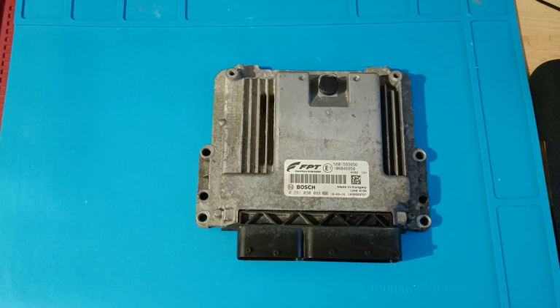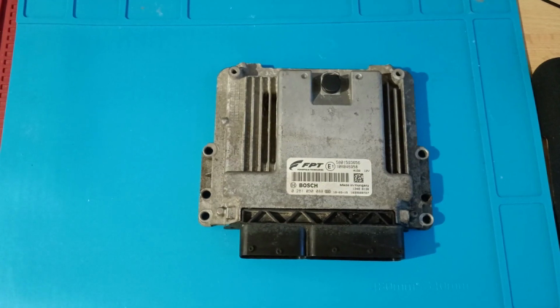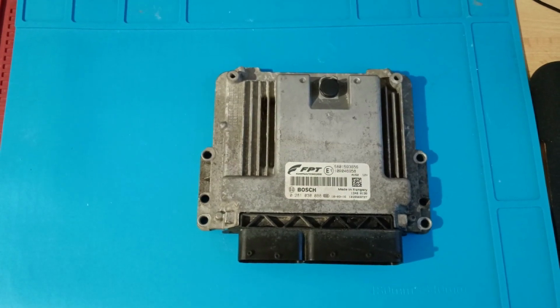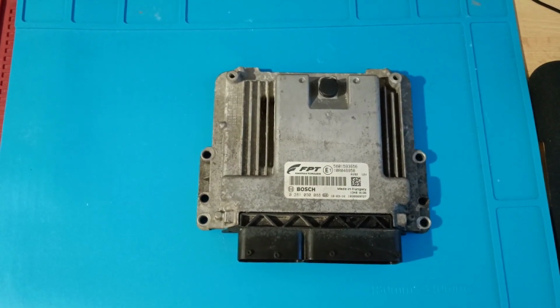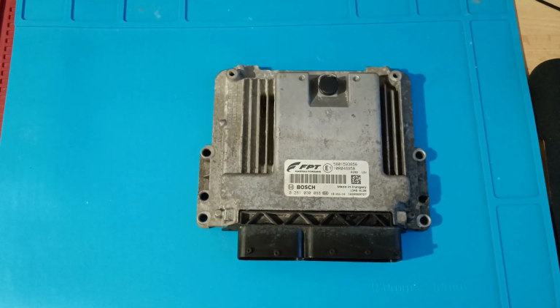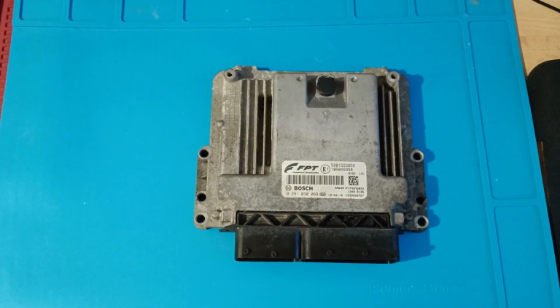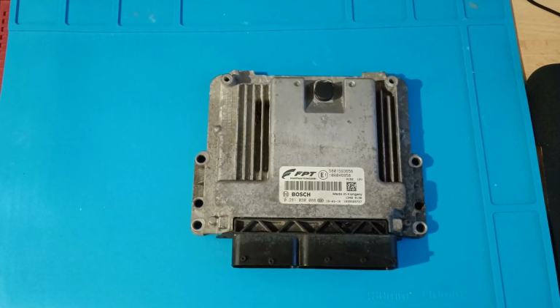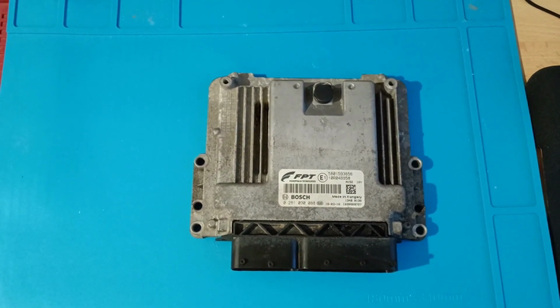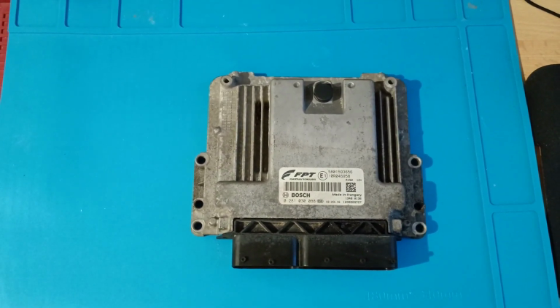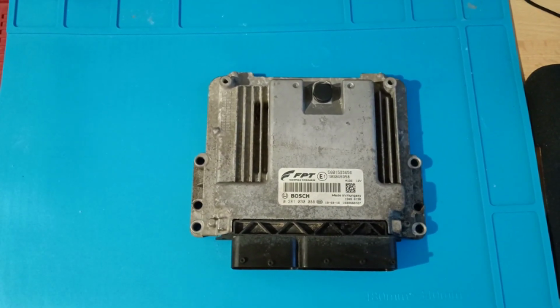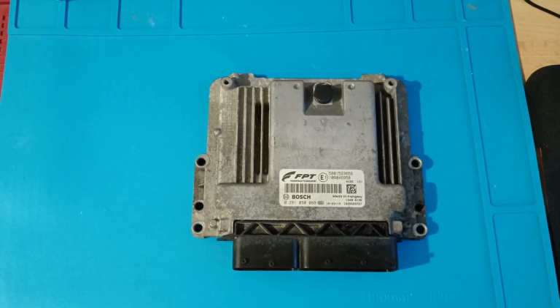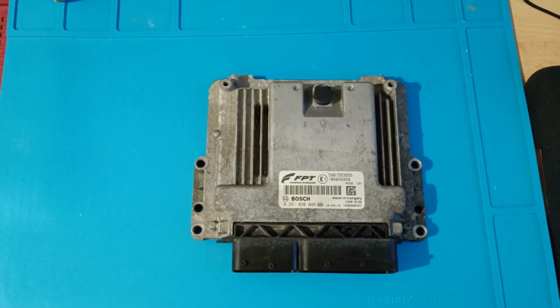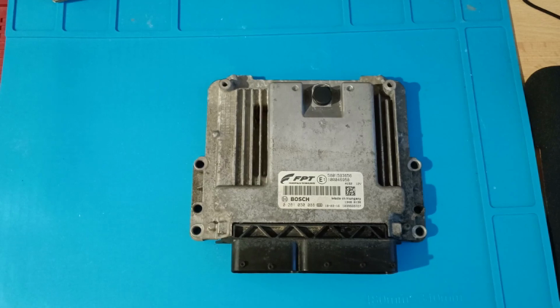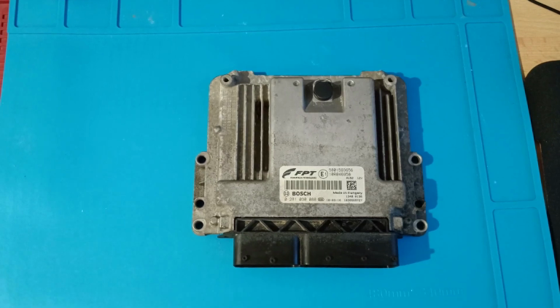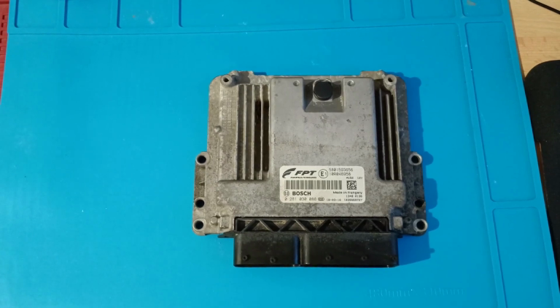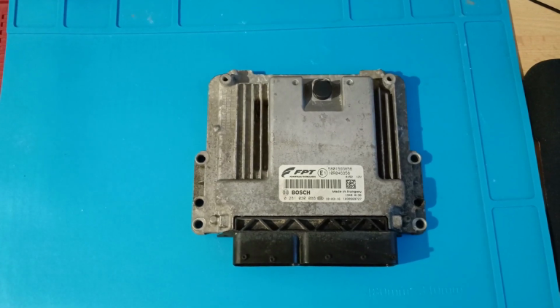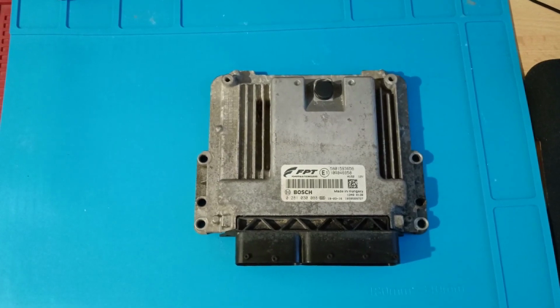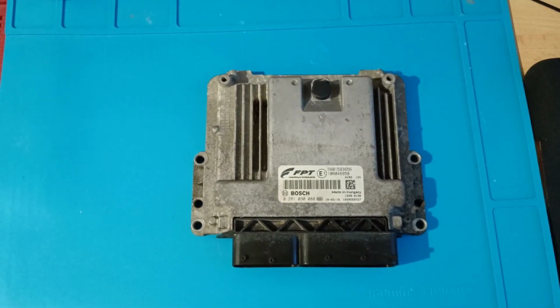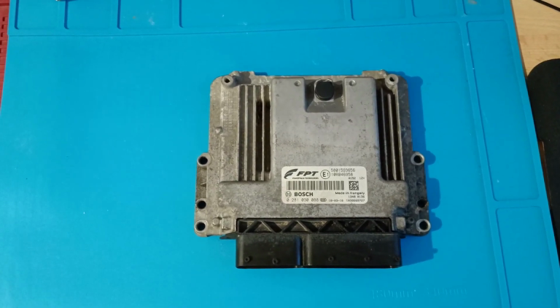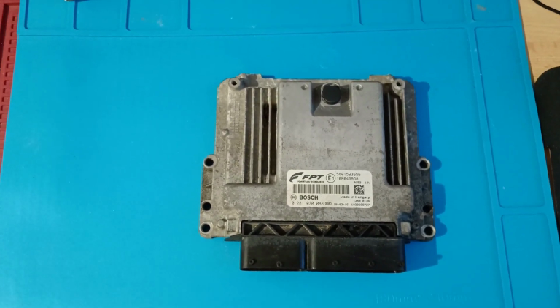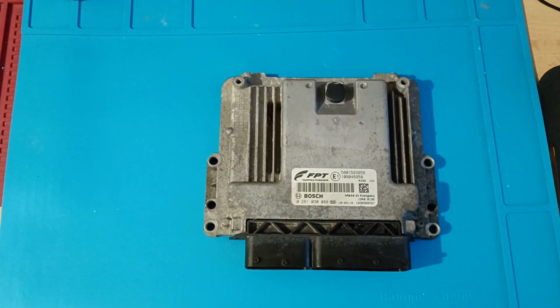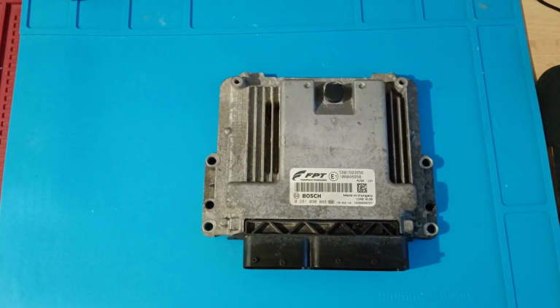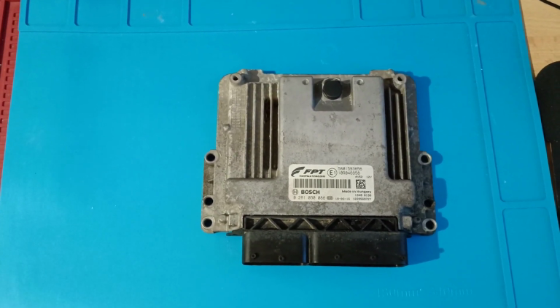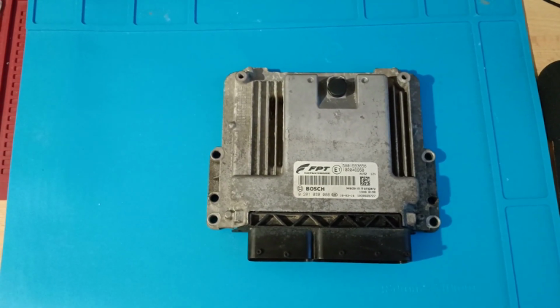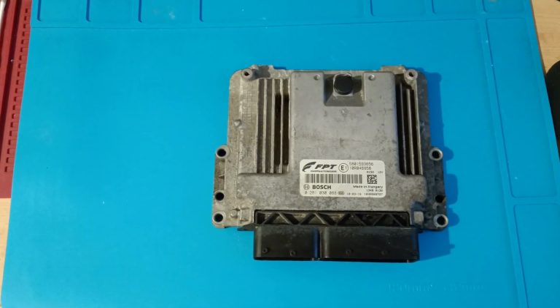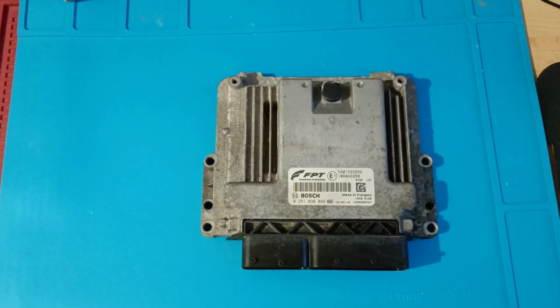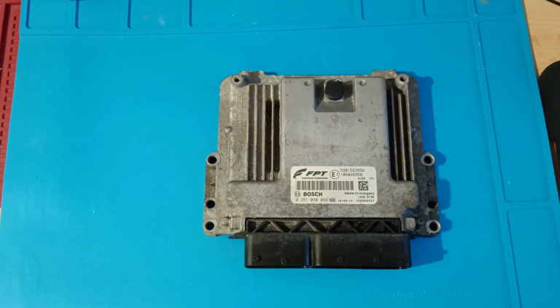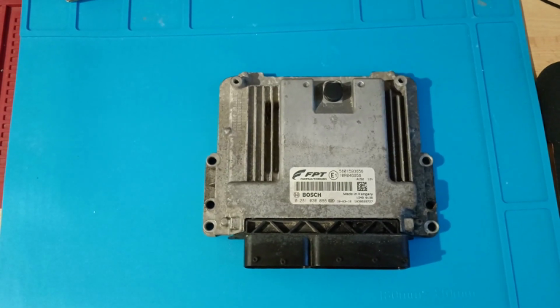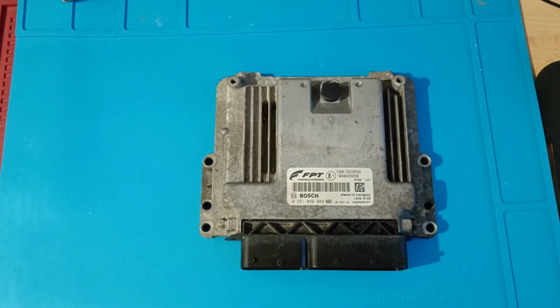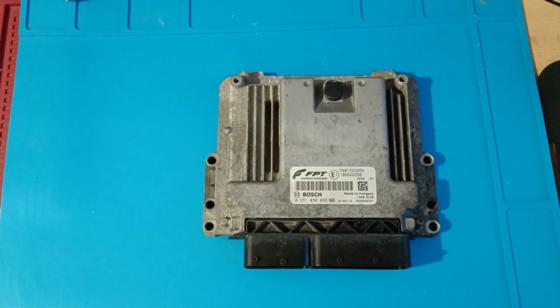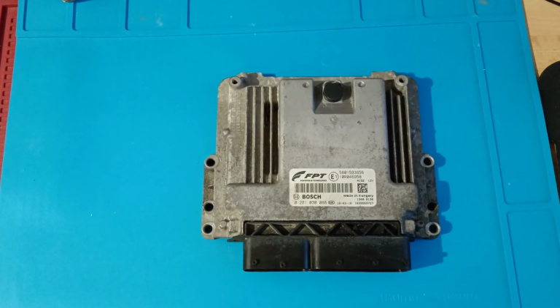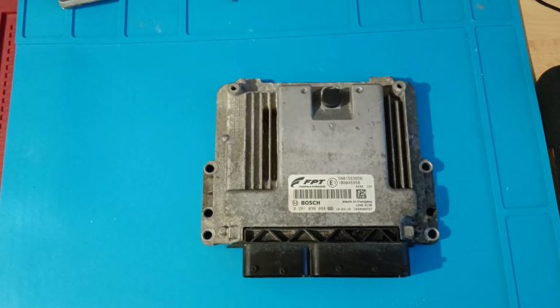Hello and welcome to another video. Today I have an ECU from Iveco Daily. It is 2017, 3 liter diesel. I will read this ECU, I will modify something on the dump, and after that I will write it back.